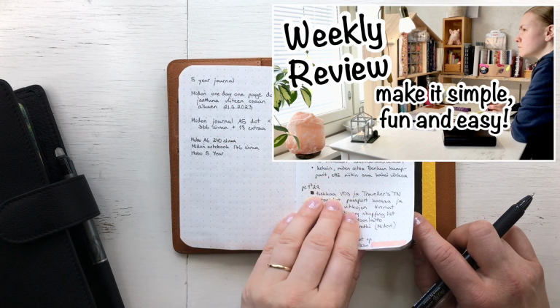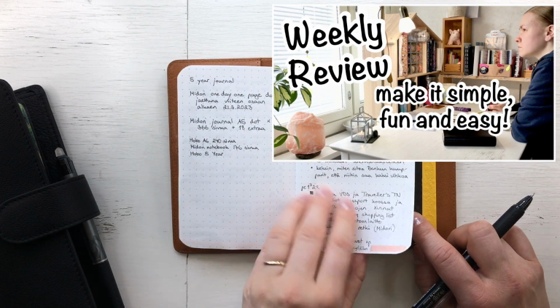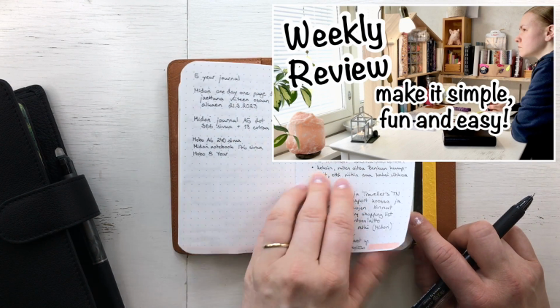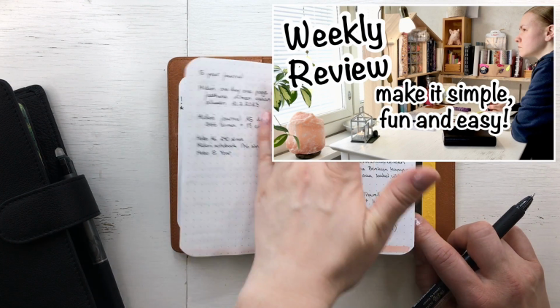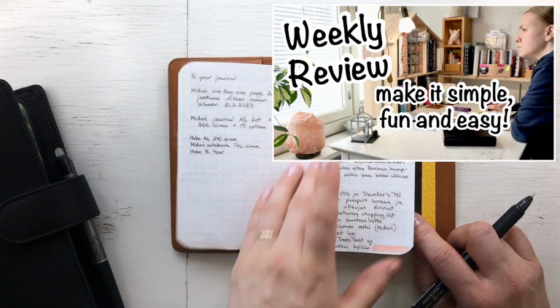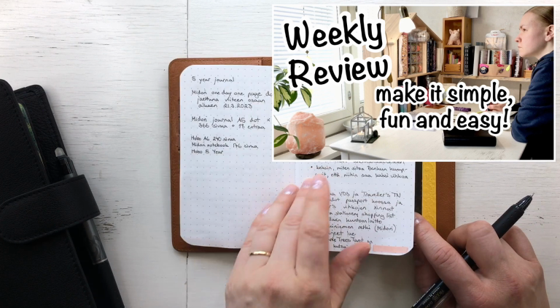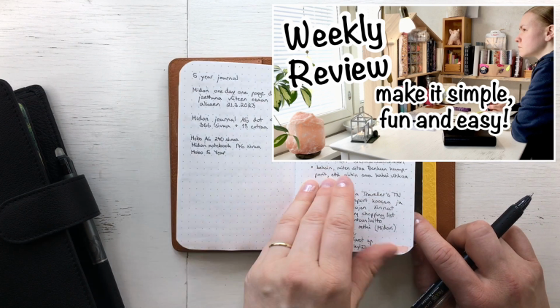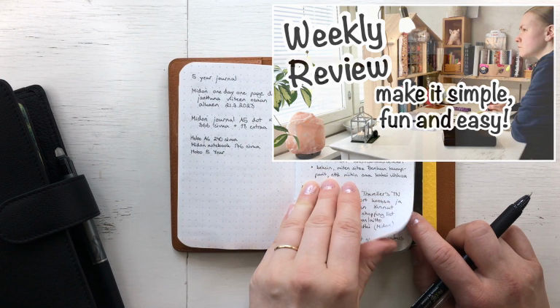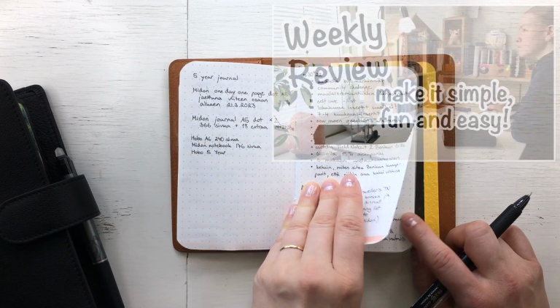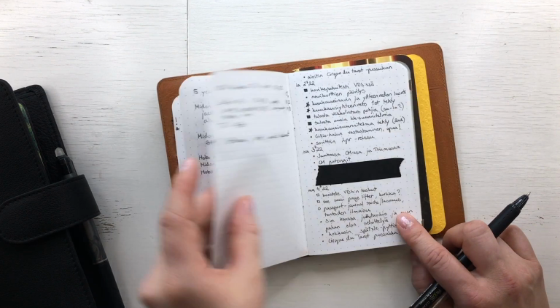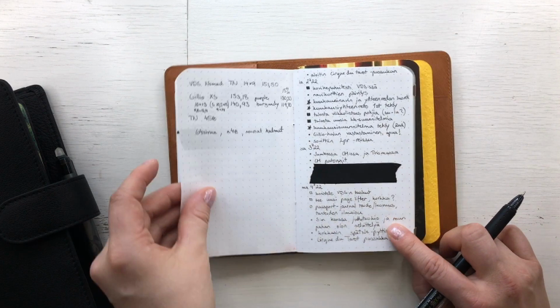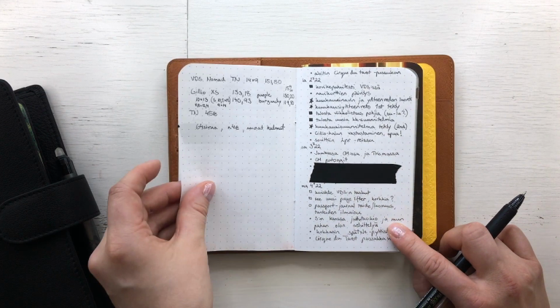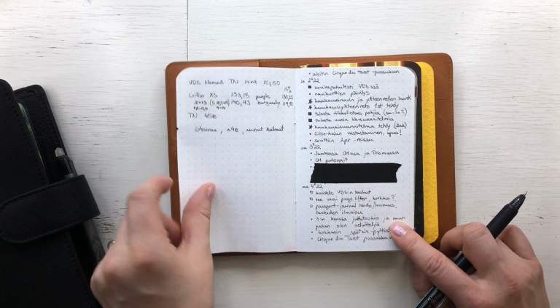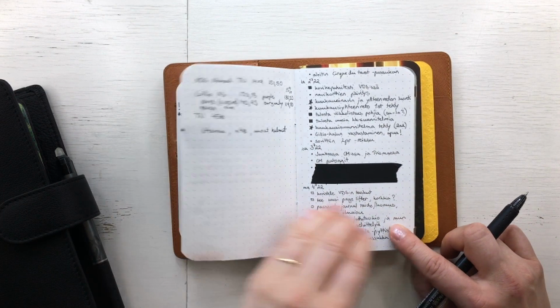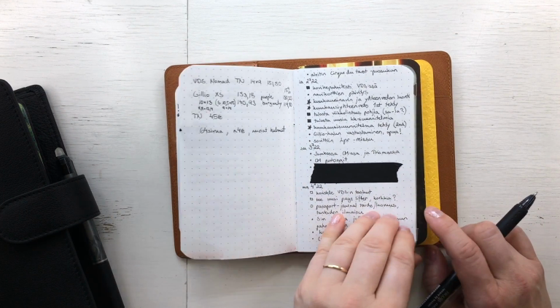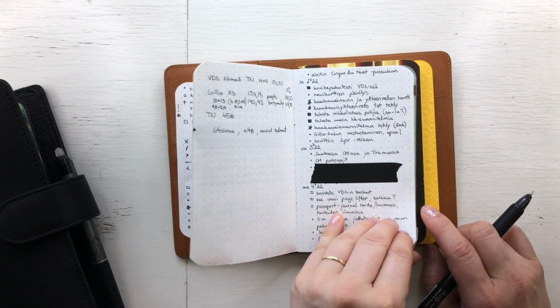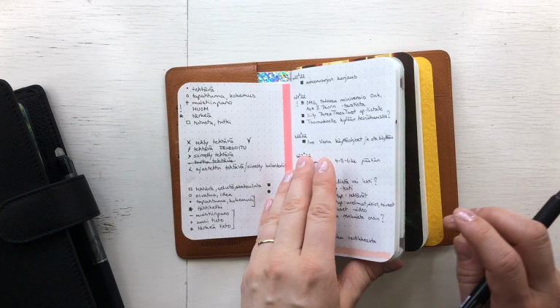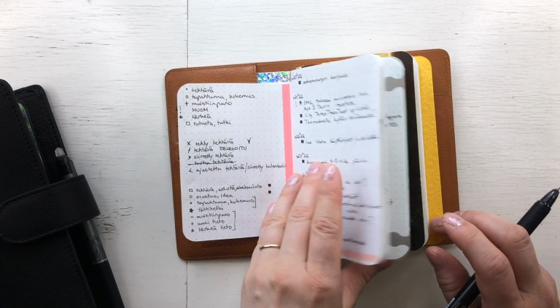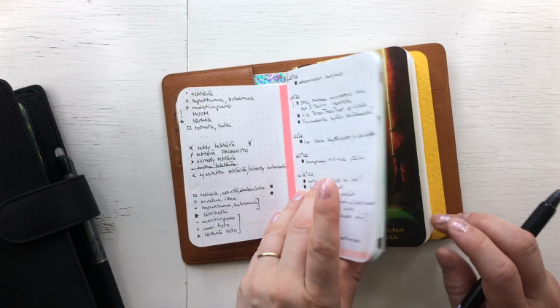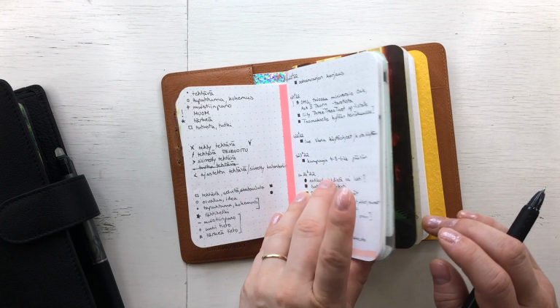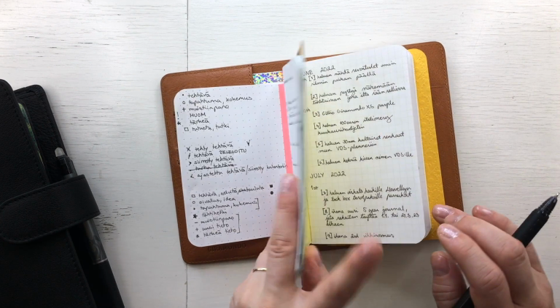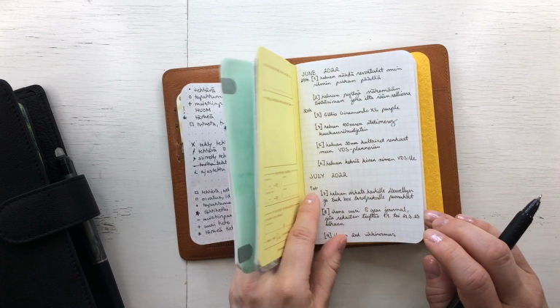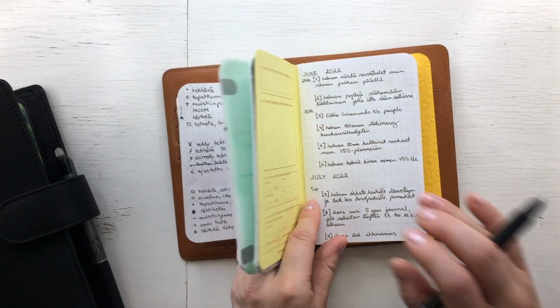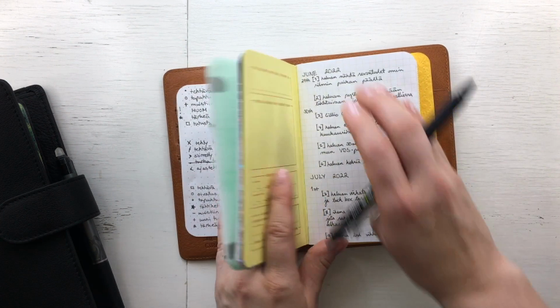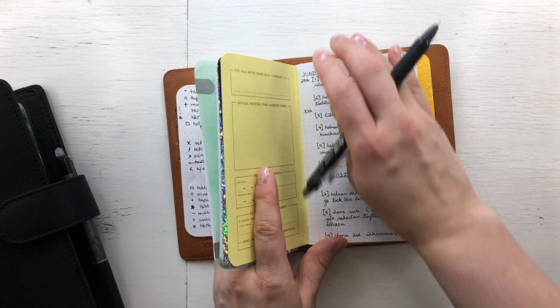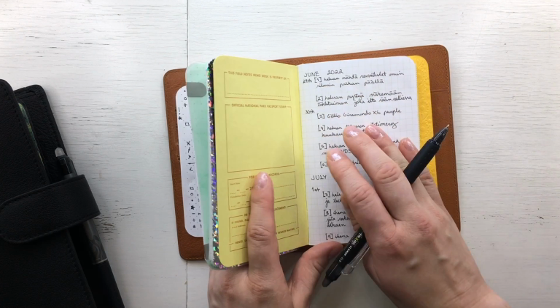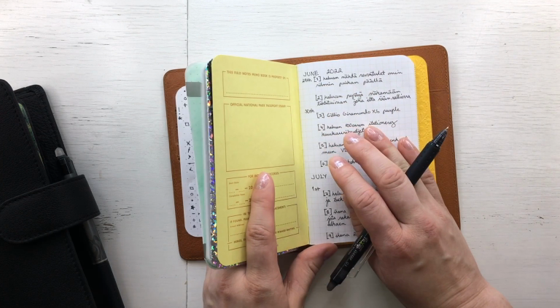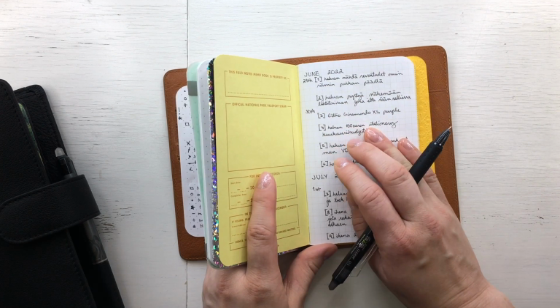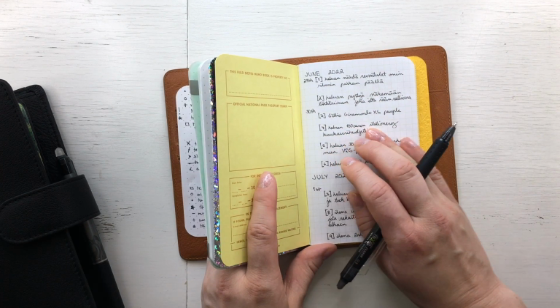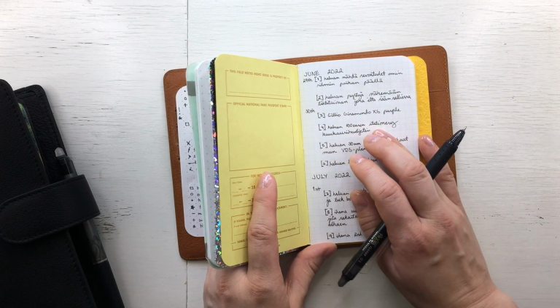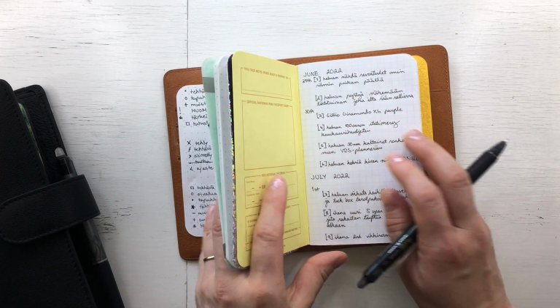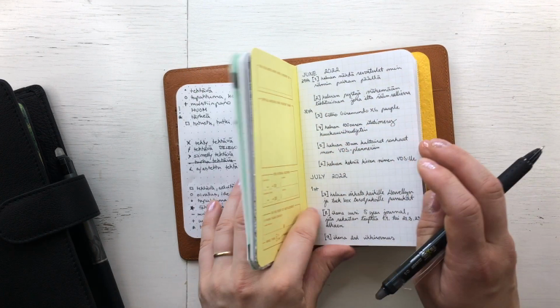I always only write on one side — I just don't find it satisfying to write on the other side.